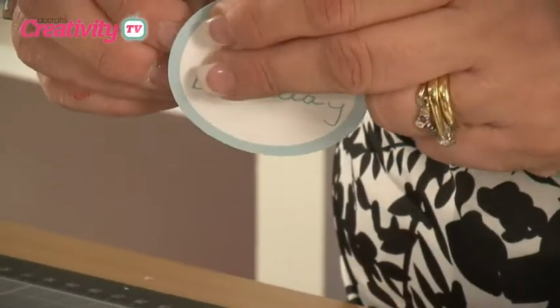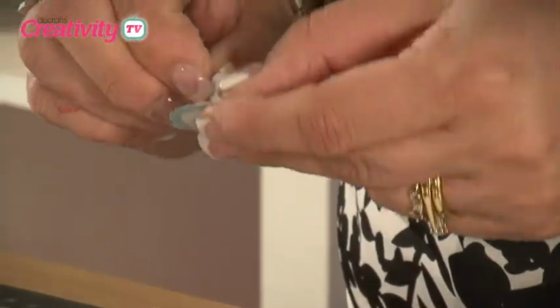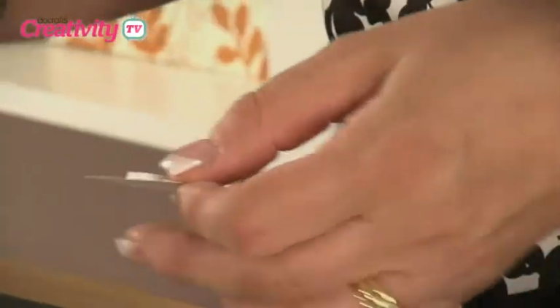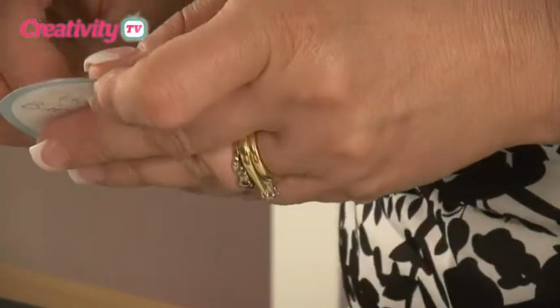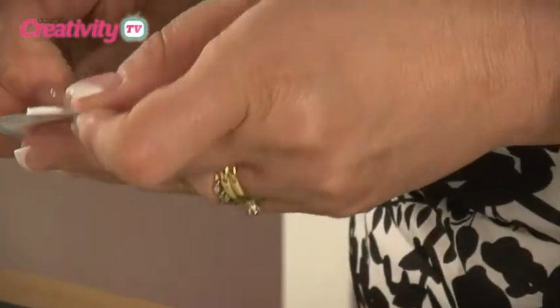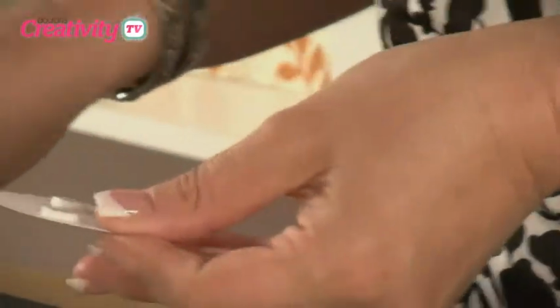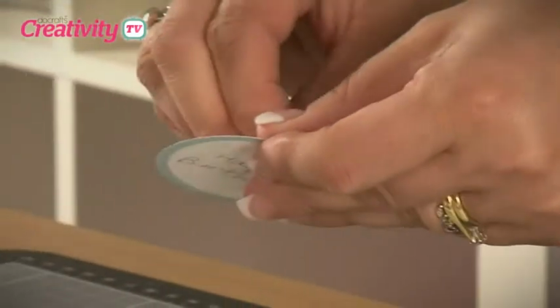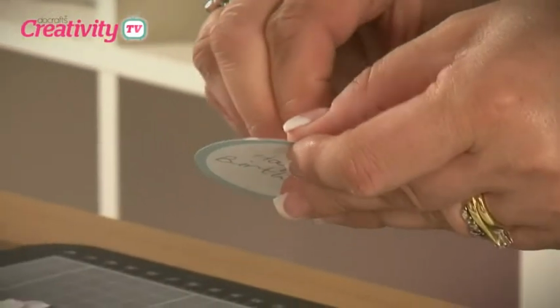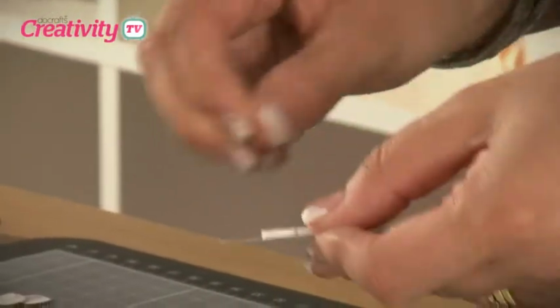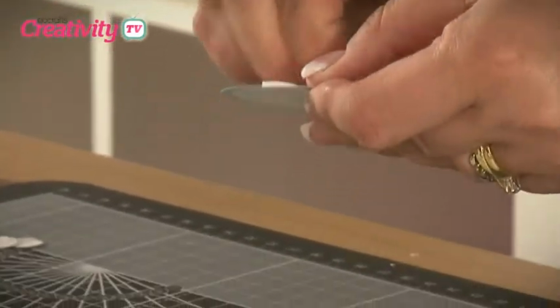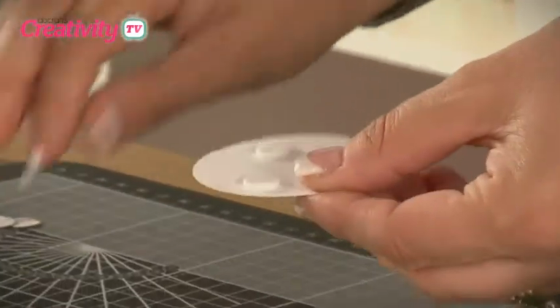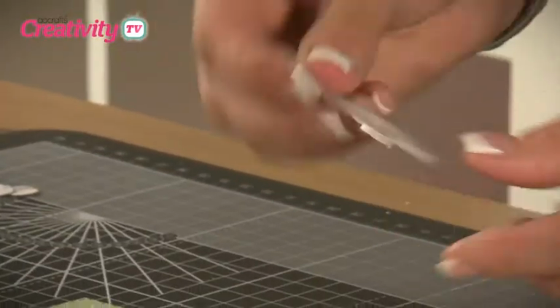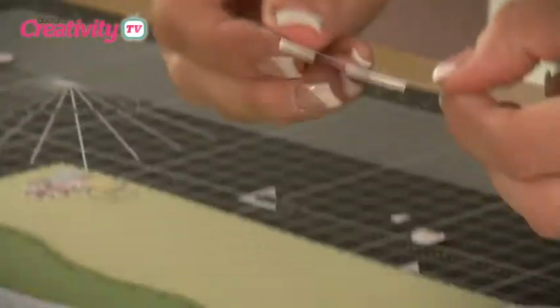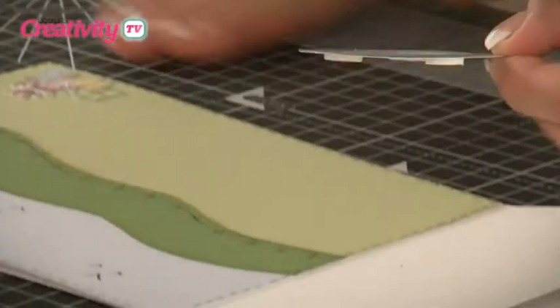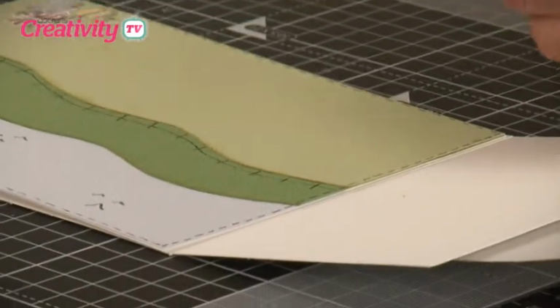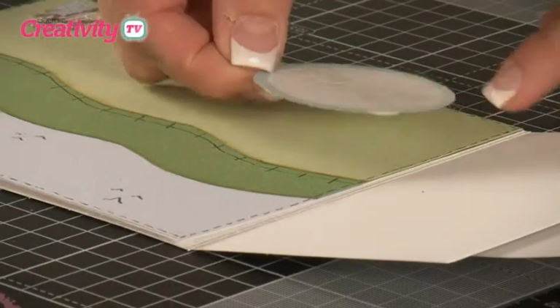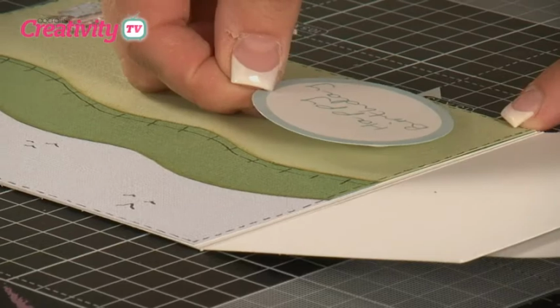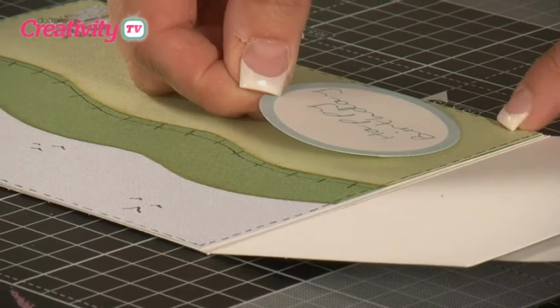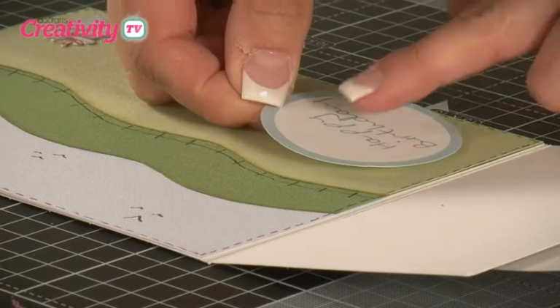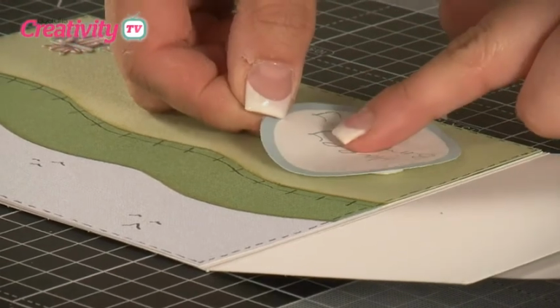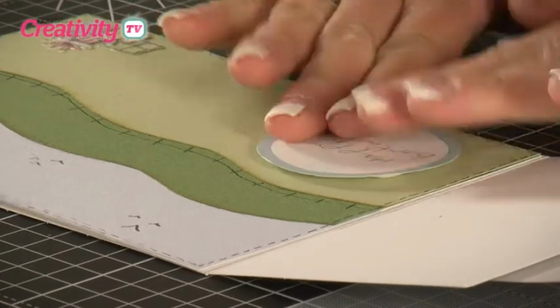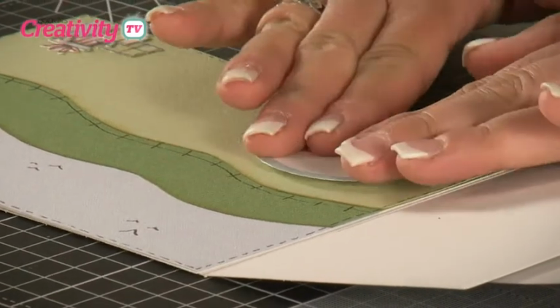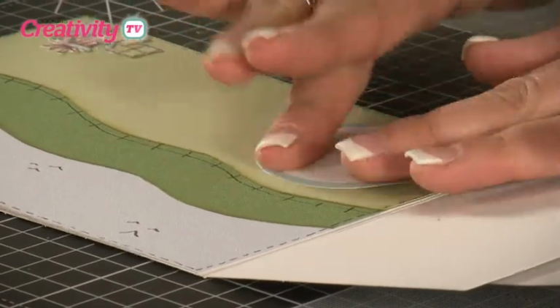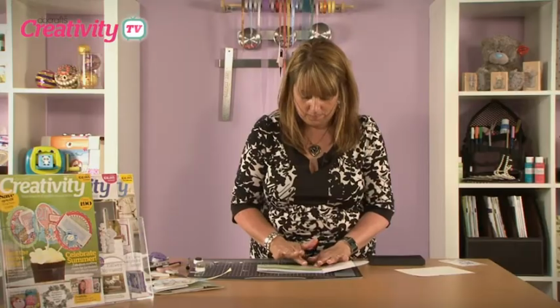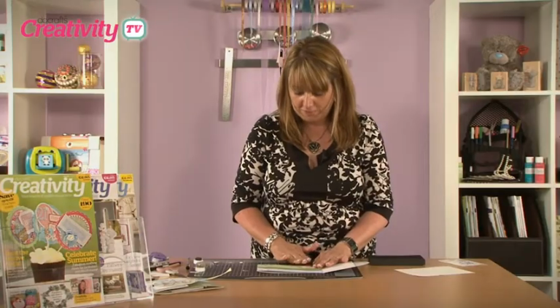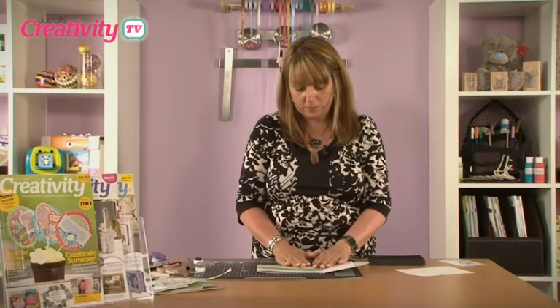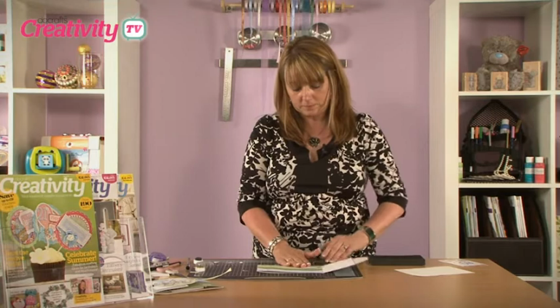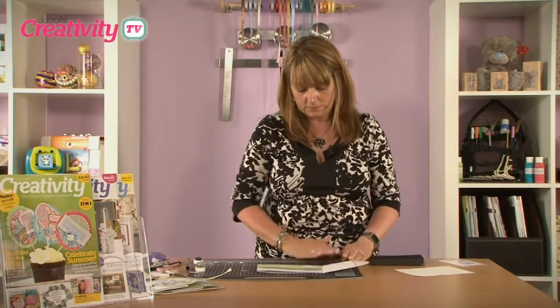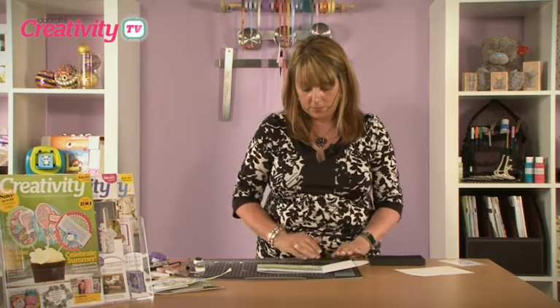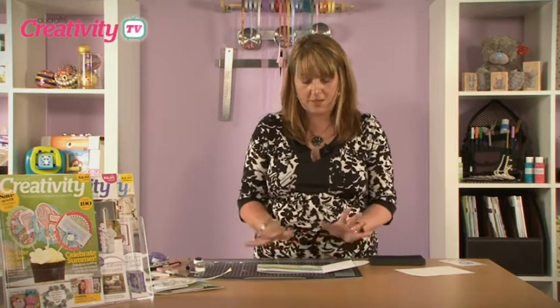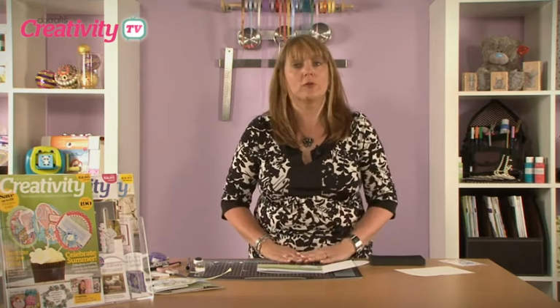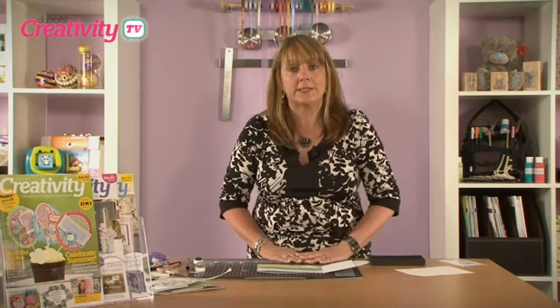This is one of the die-cut toppers from the stepper card kit — simply push it out, place it onto foam pads, and then put that in position on the left of the grass. Press it down firmly, and that is your panel completed.